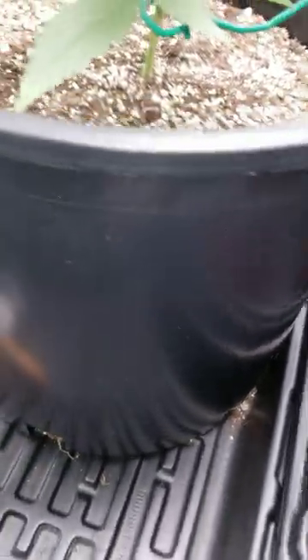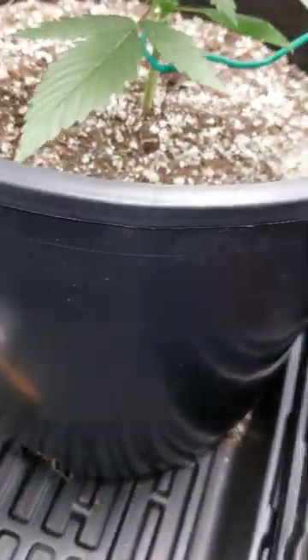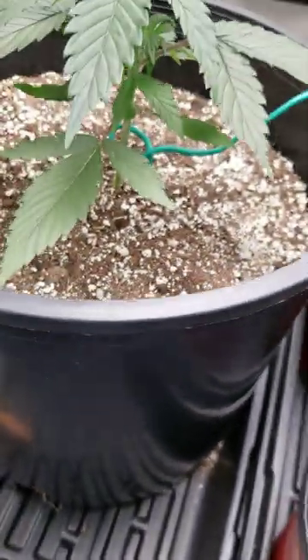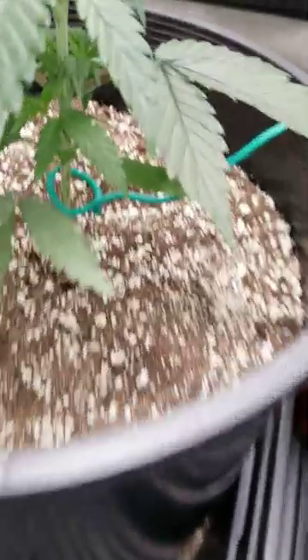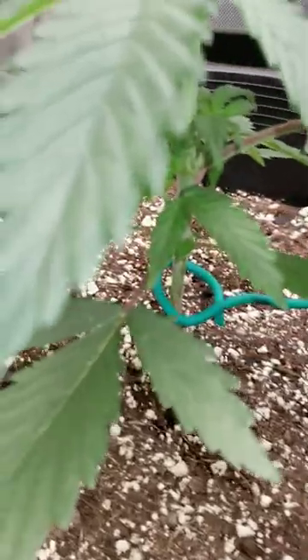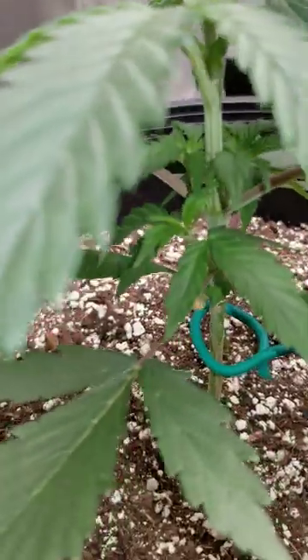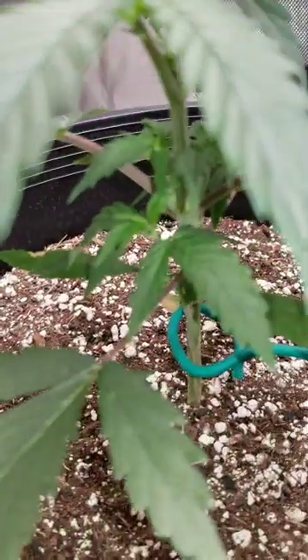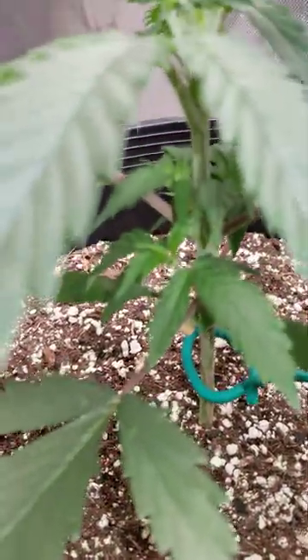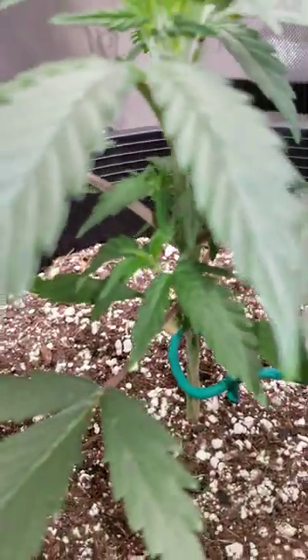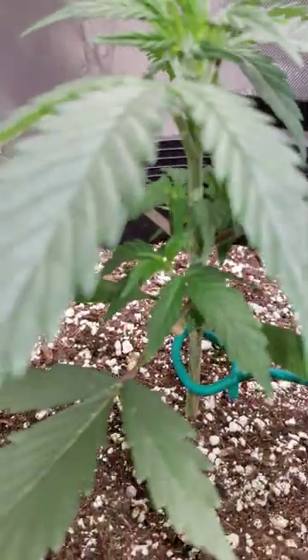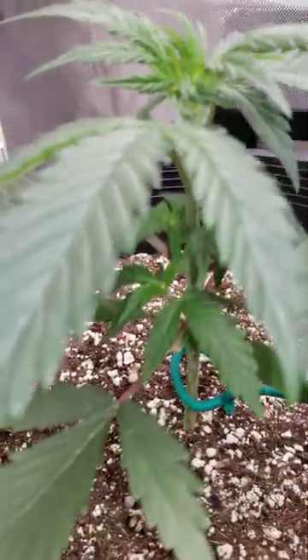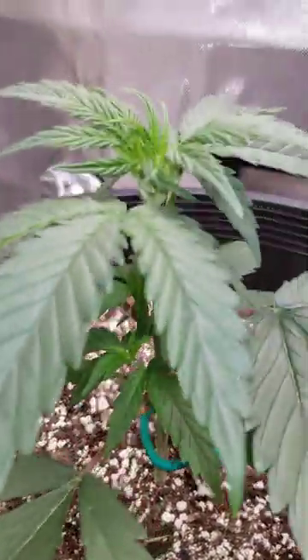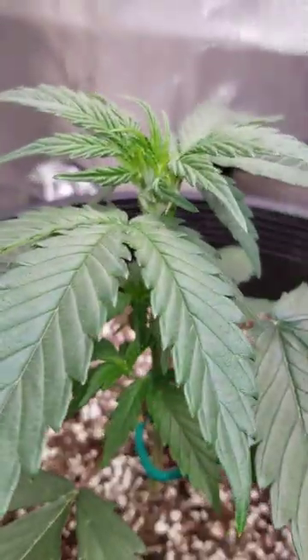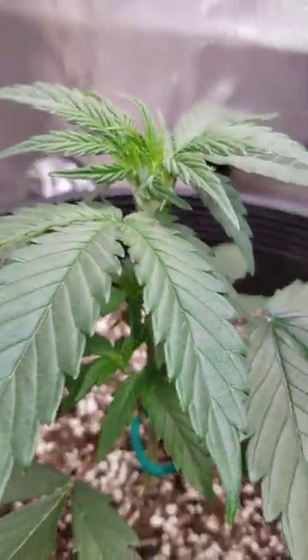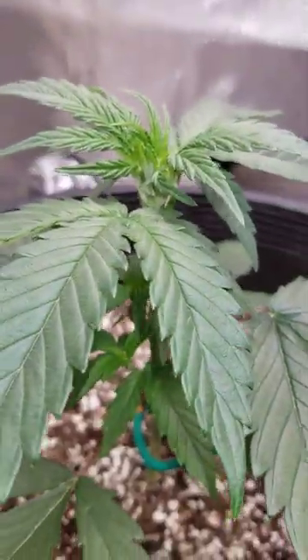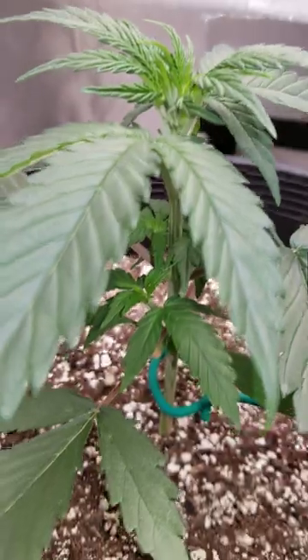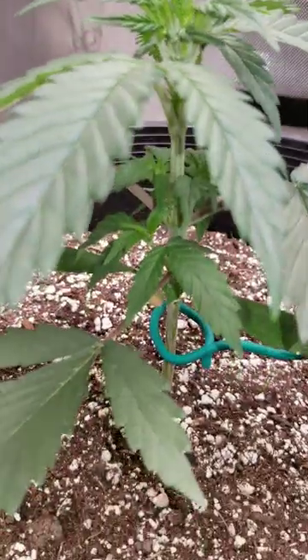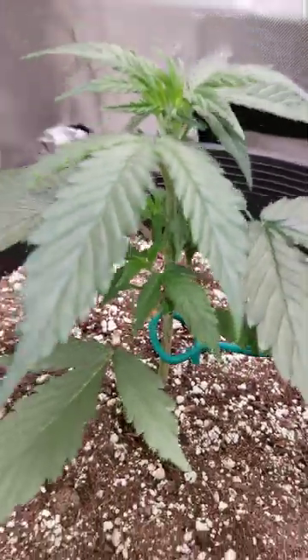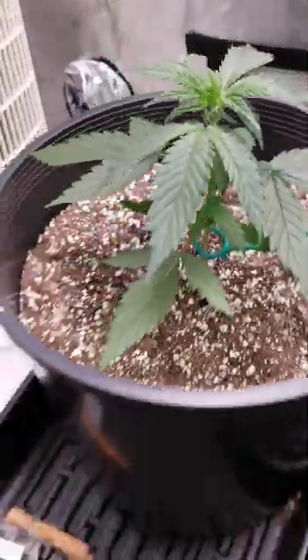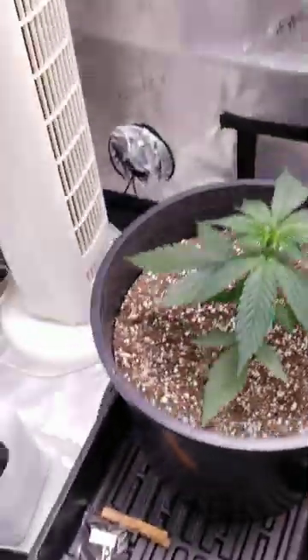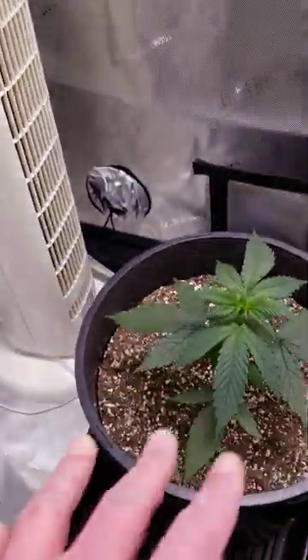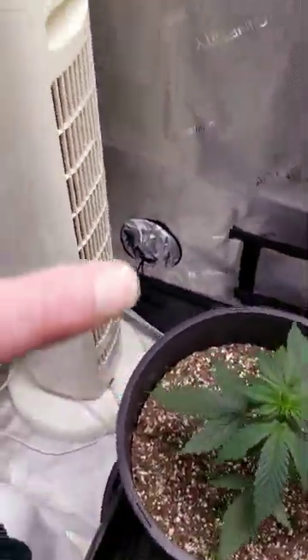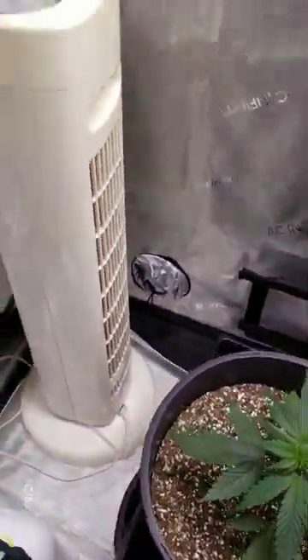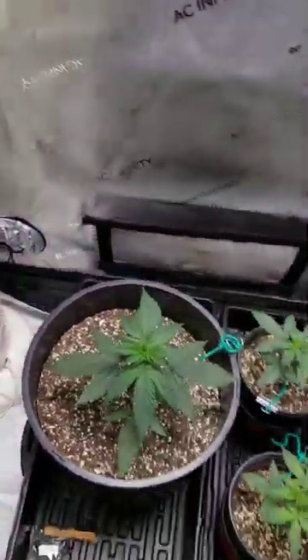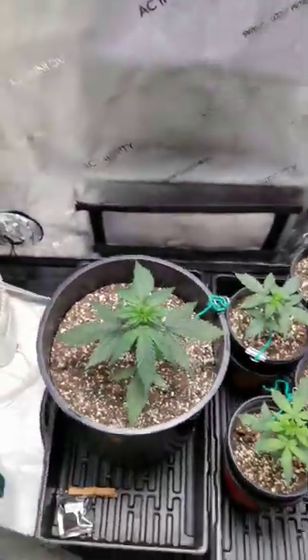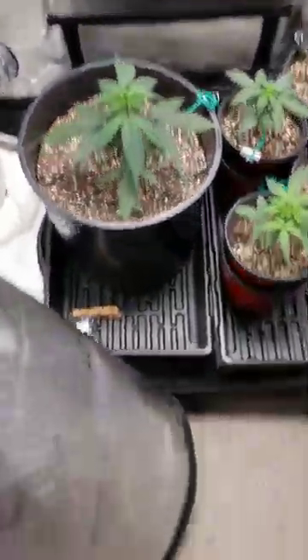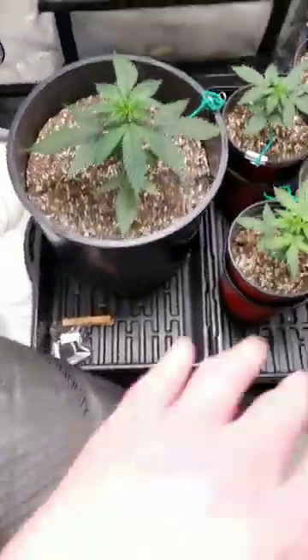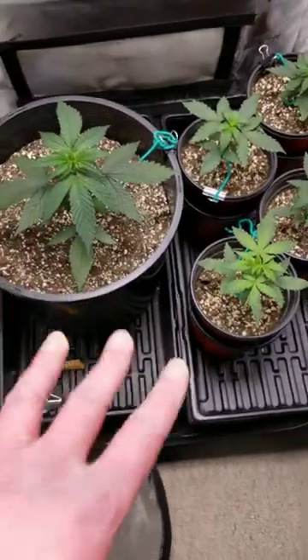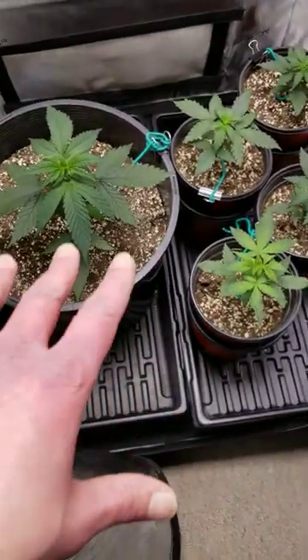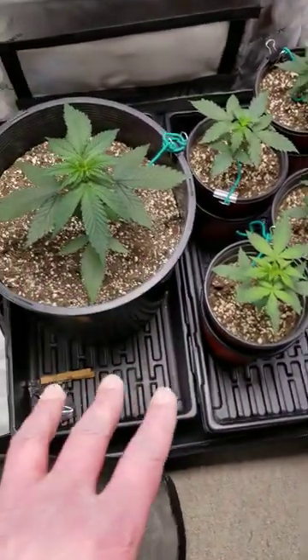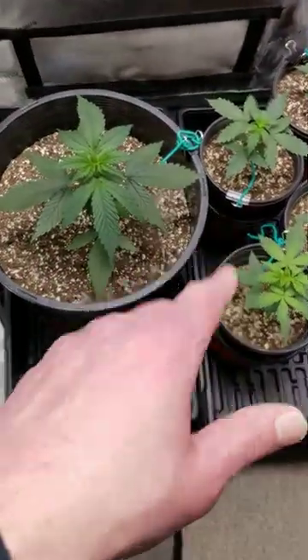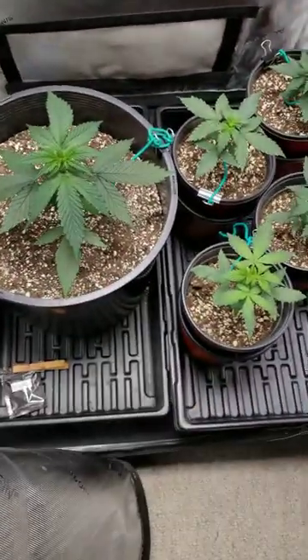Not doing too bad — not huge branching, but I haven't really trained much other than supporting it and giving it some air training. They're all in Black Swallow Living Soil, by the way.